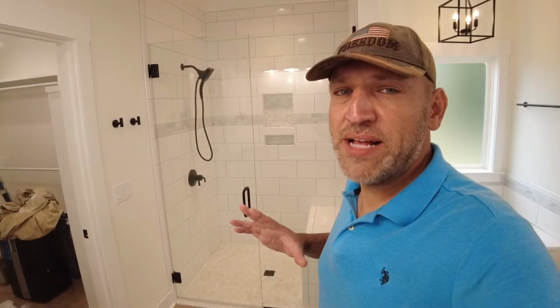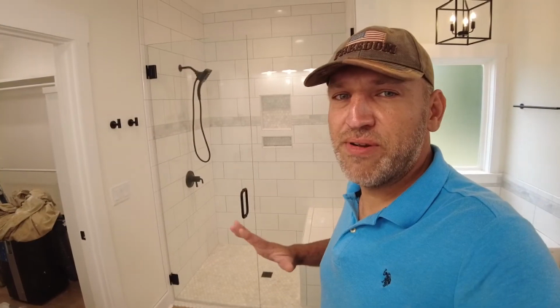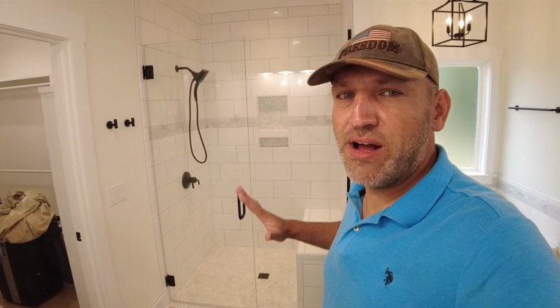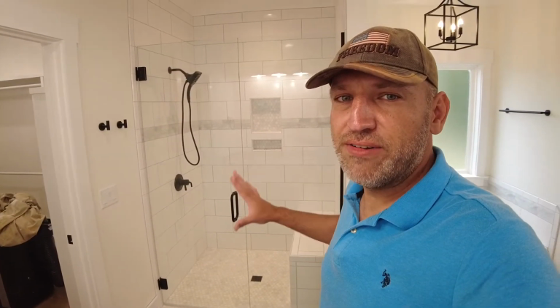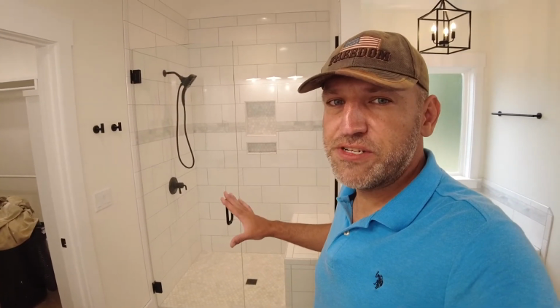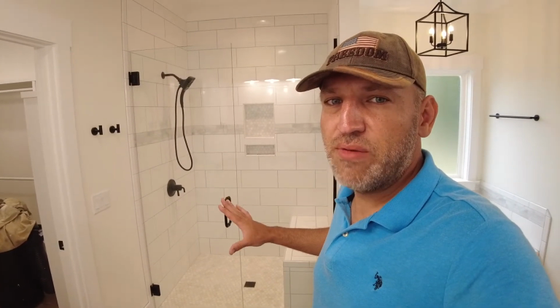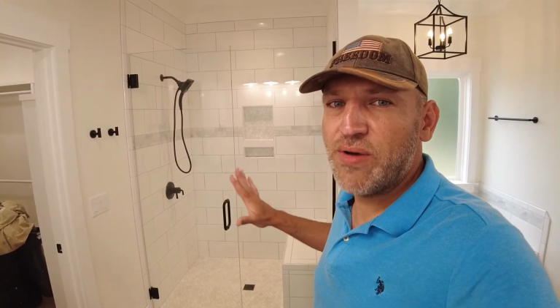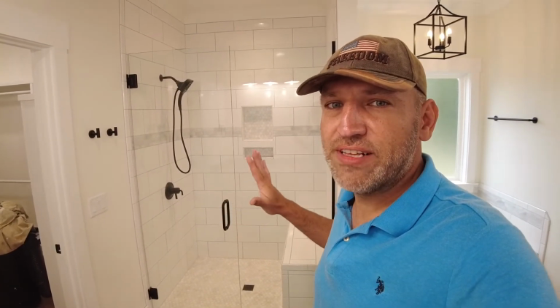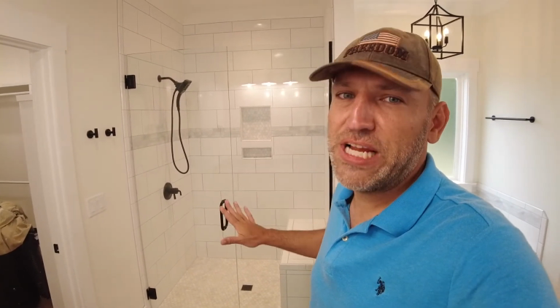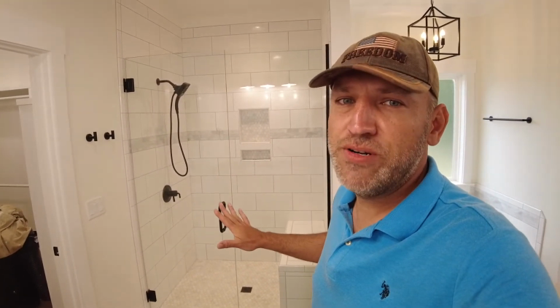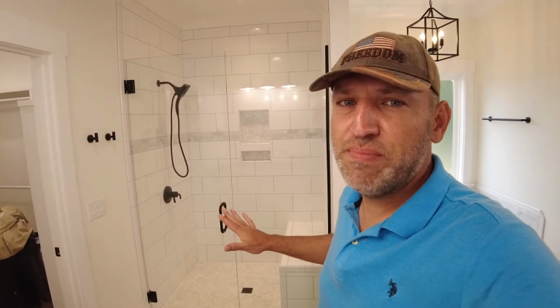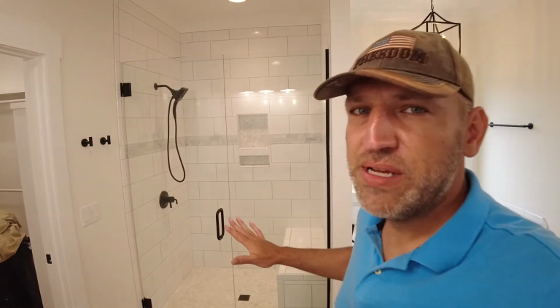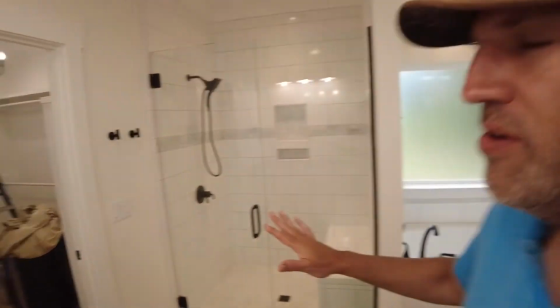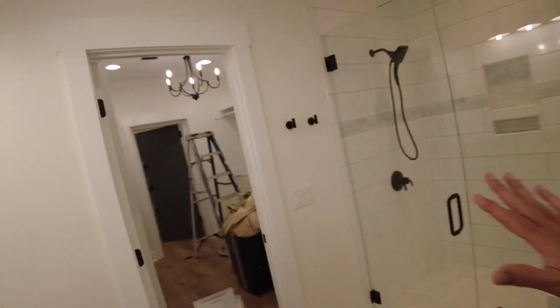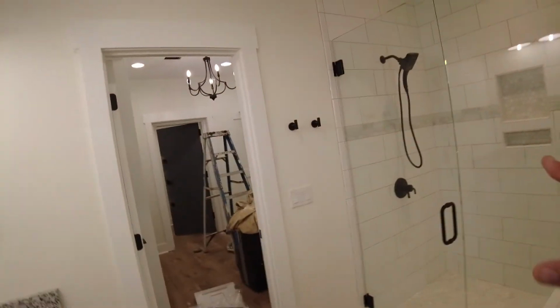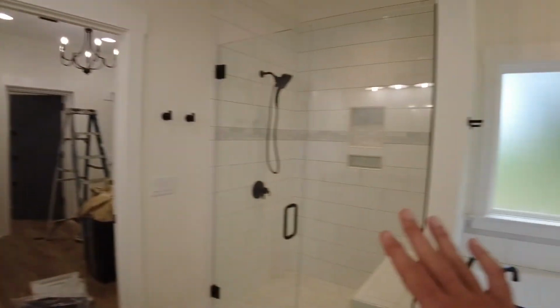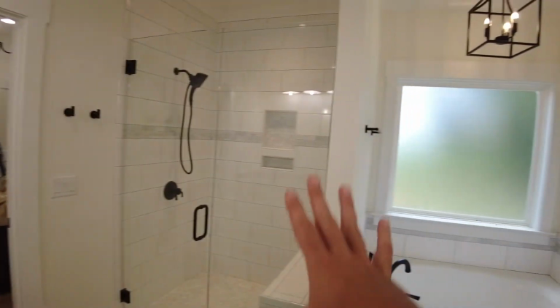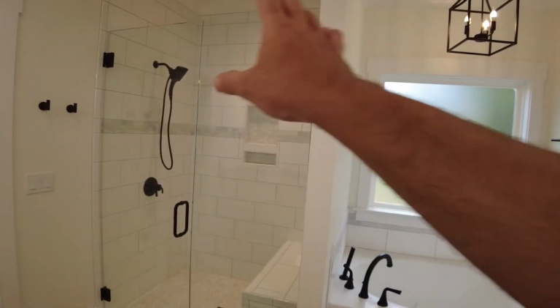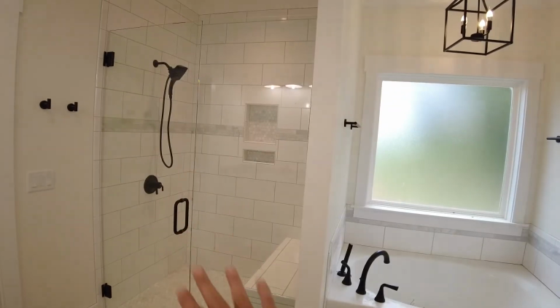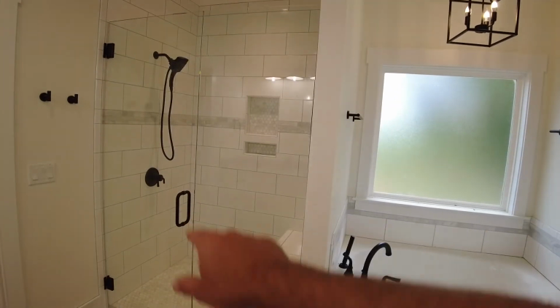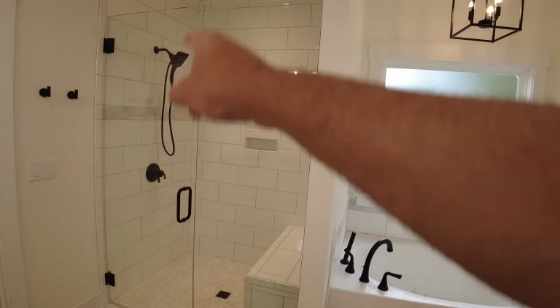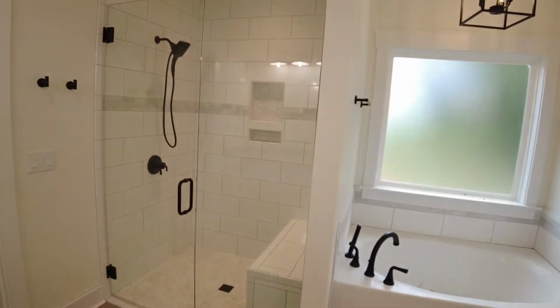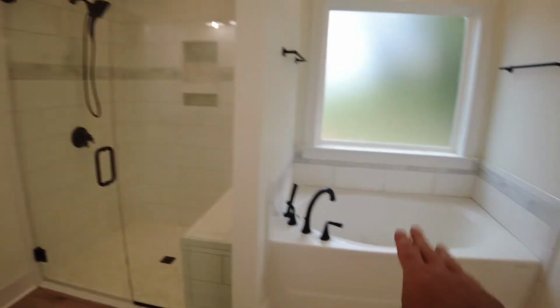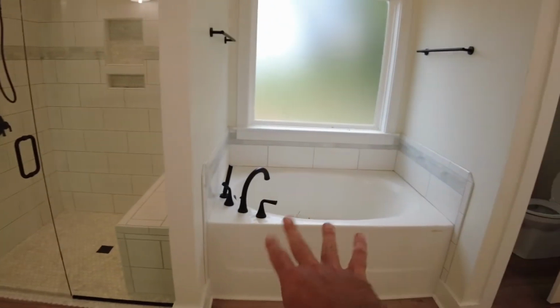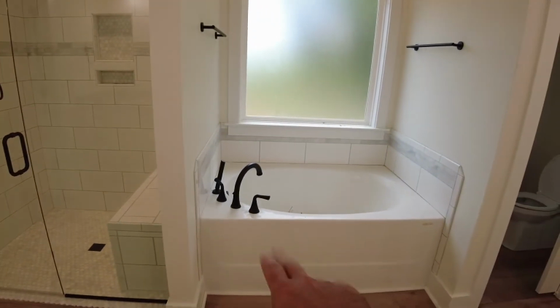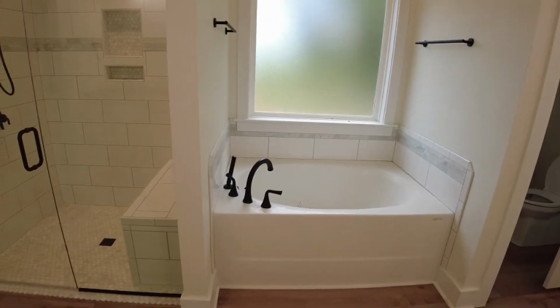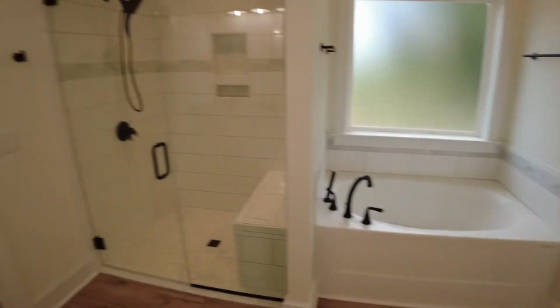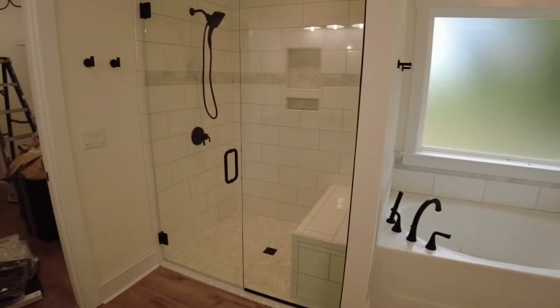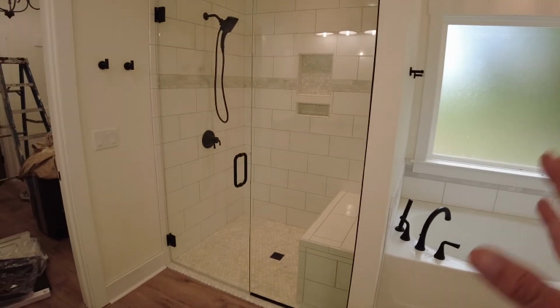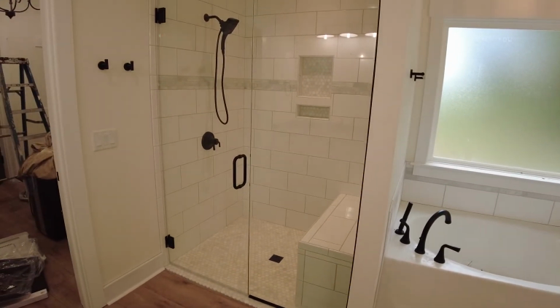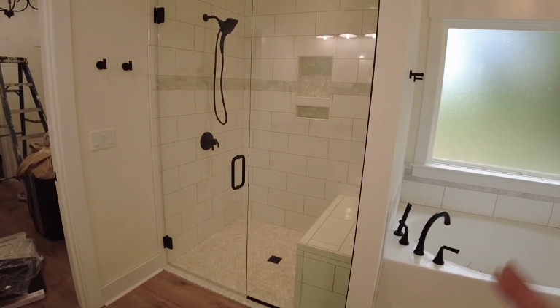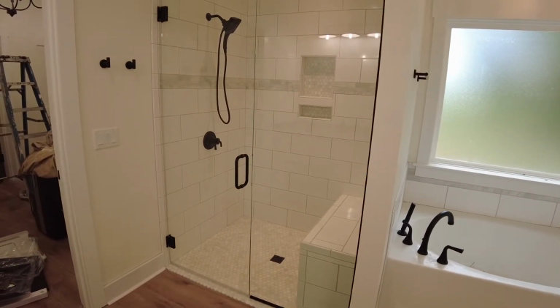In the master bathroom we've got all the final fixtures on. We also have glass shower doors that have been put up — that crew came by today. We've got all the fixtures, we've got the fixtures in the tub. This is just looking really really awesome.